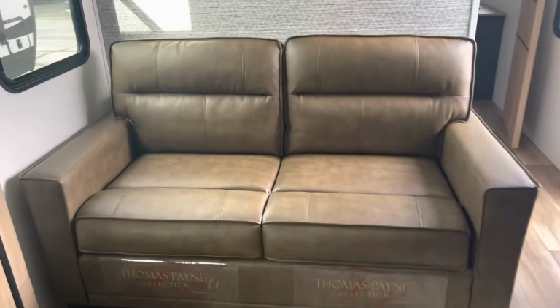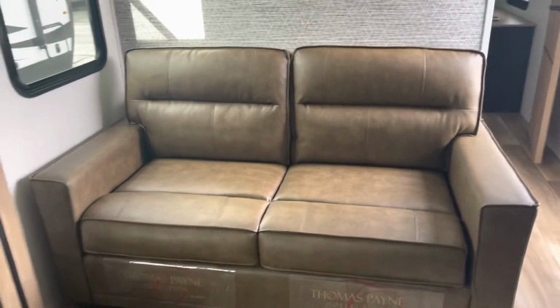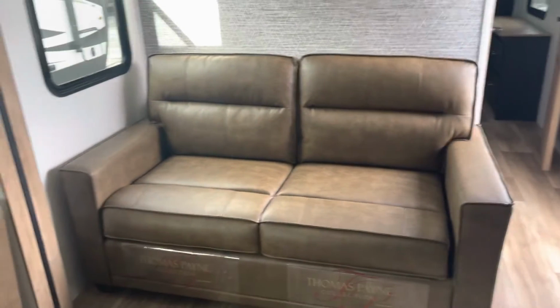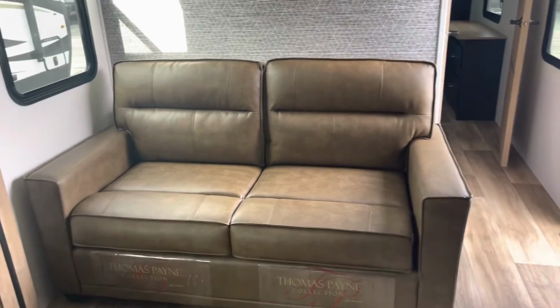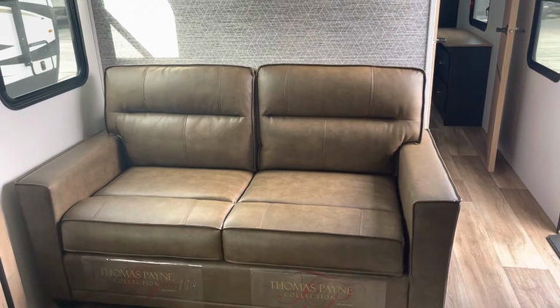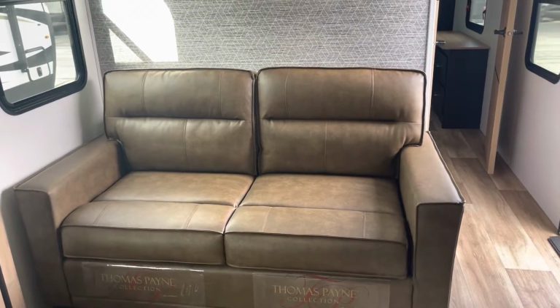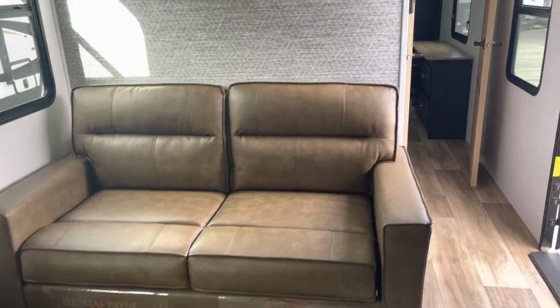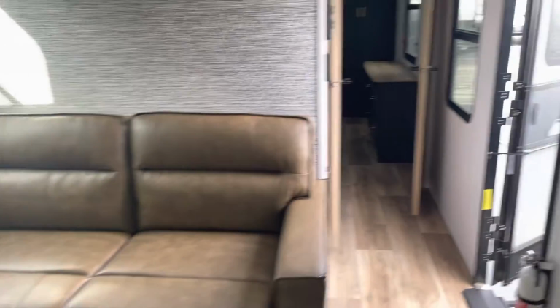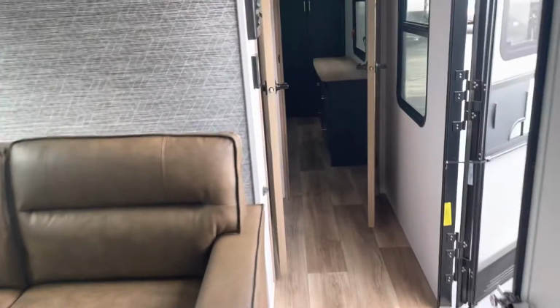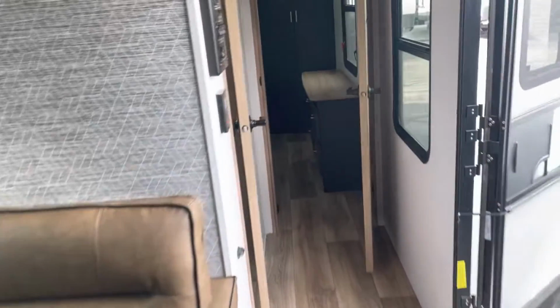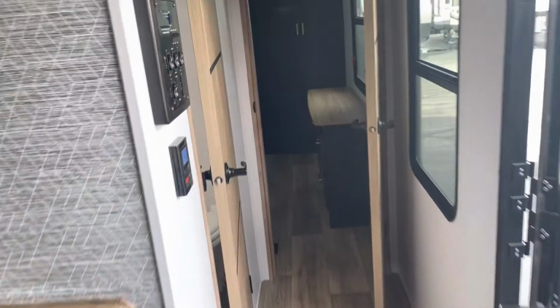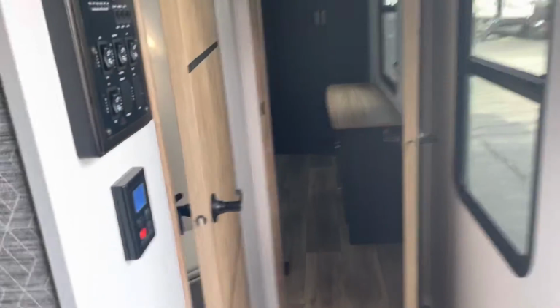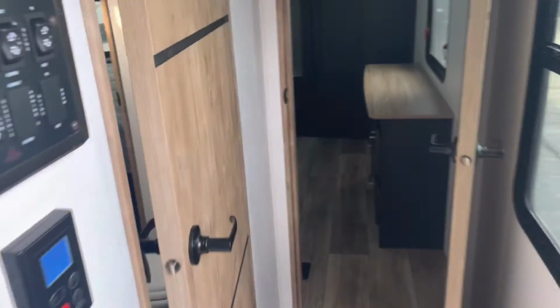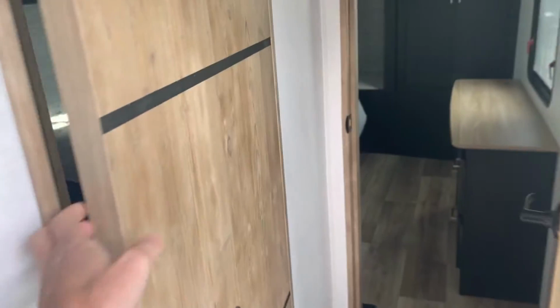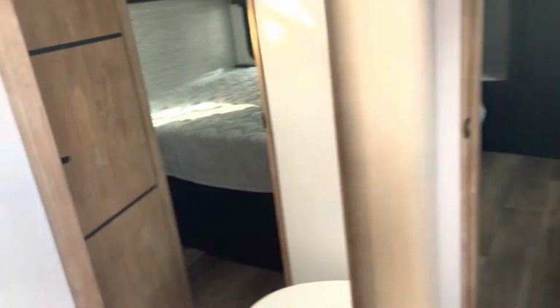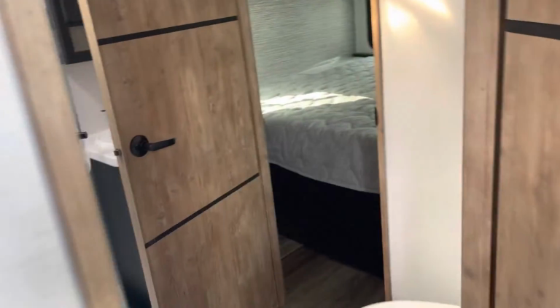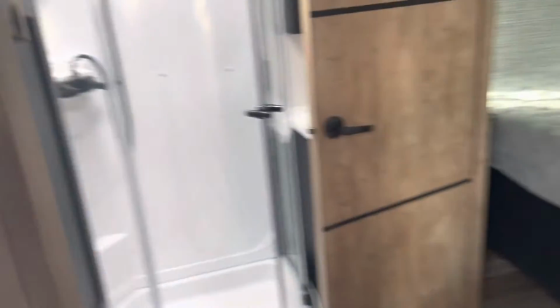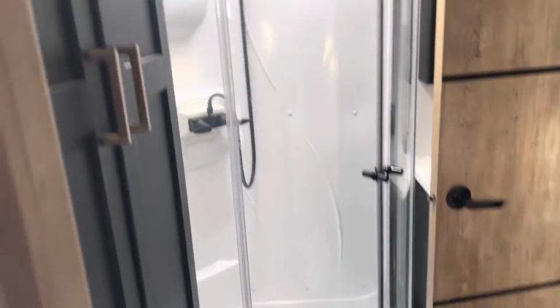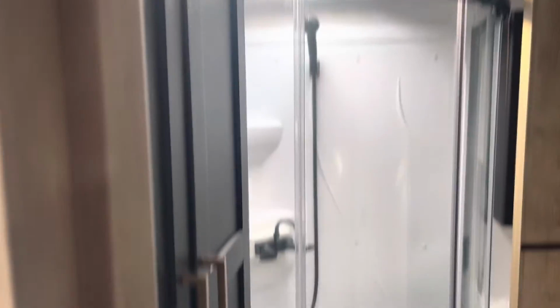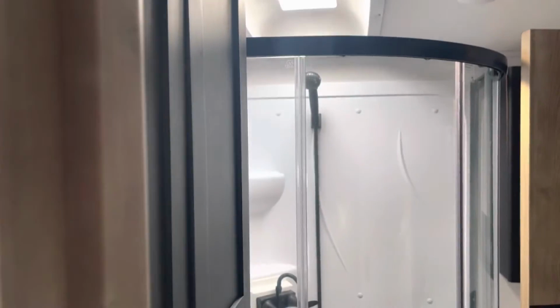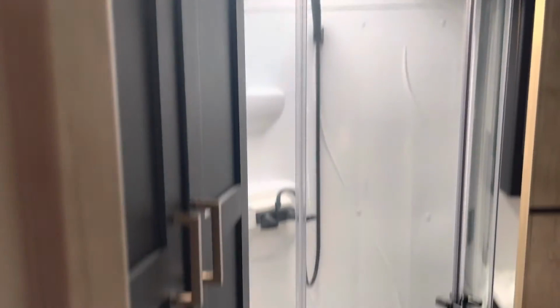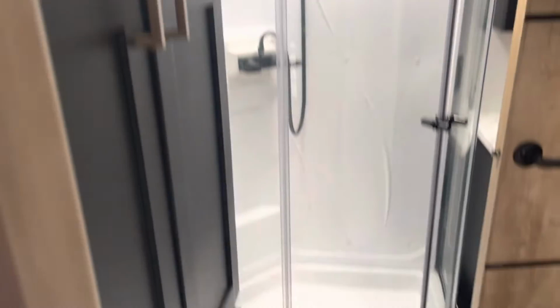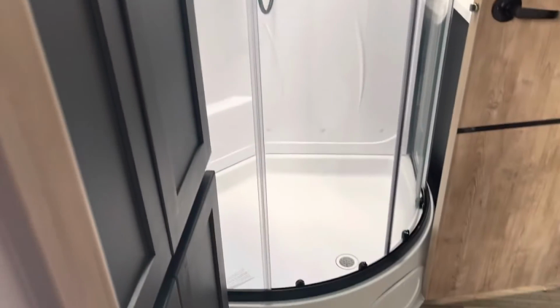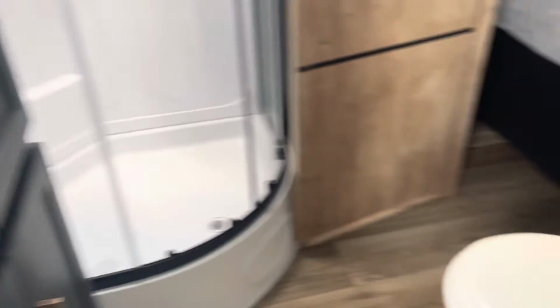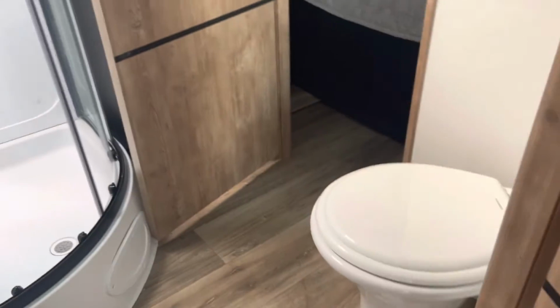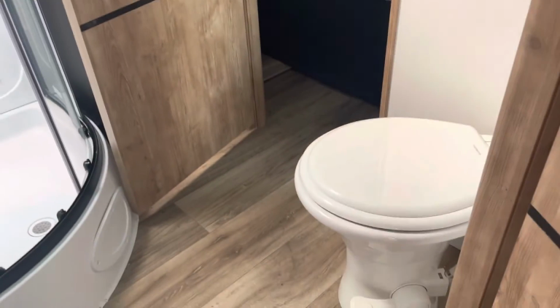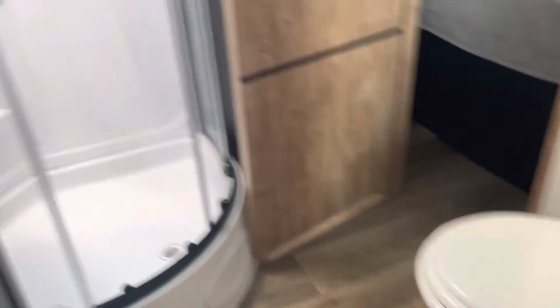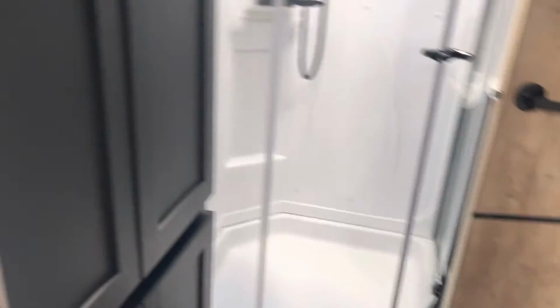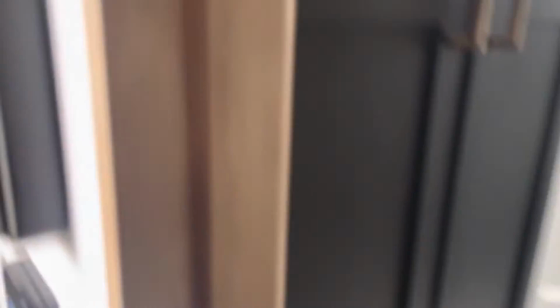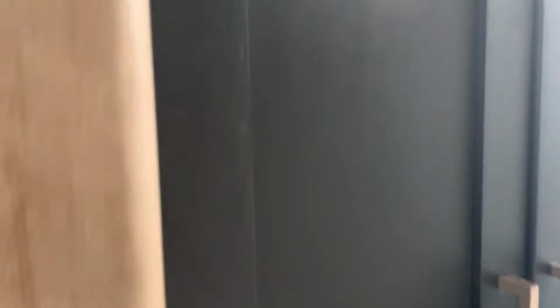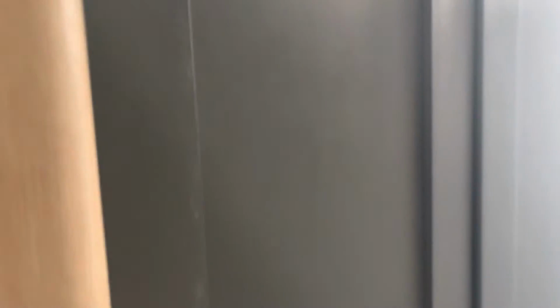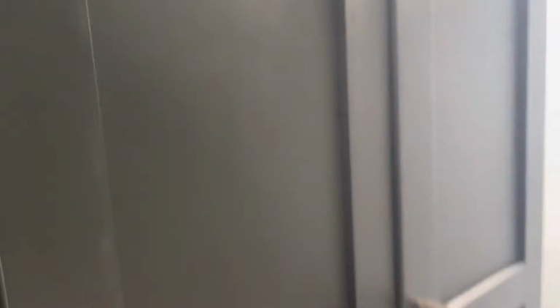Your sofa does pull out into a tri-fold sleeper. Moving up to the front of the camper we have your glass shower, porcelain toilet with a foot flush. Plenty of storage.